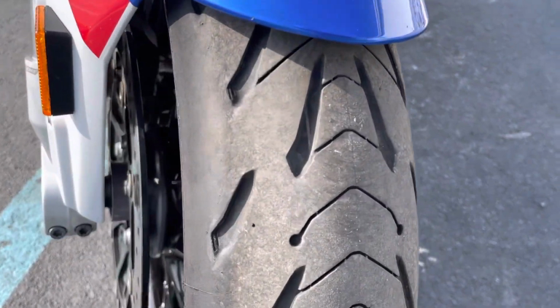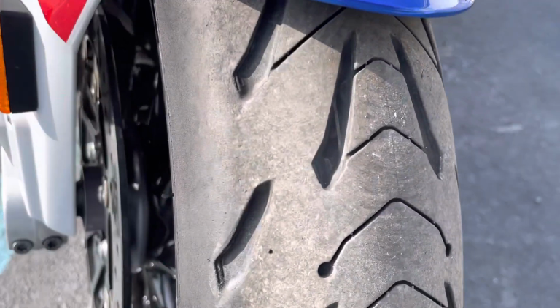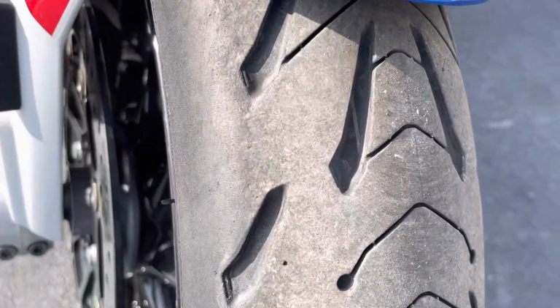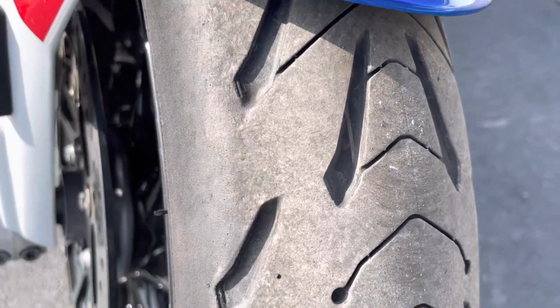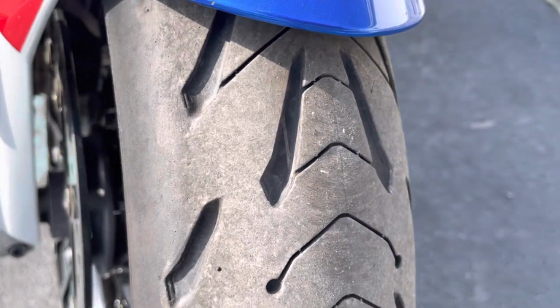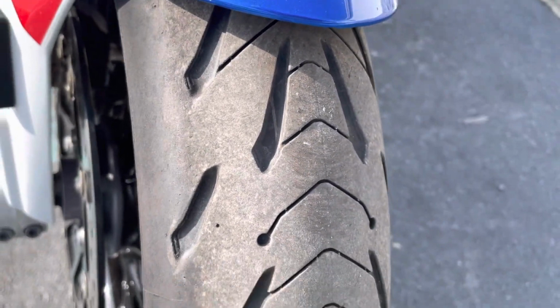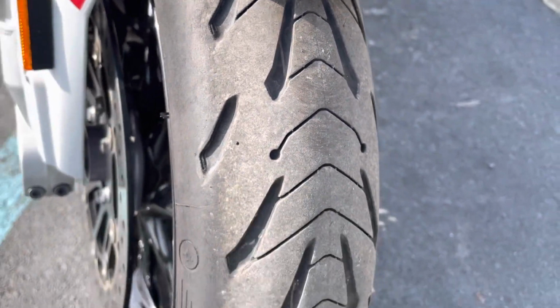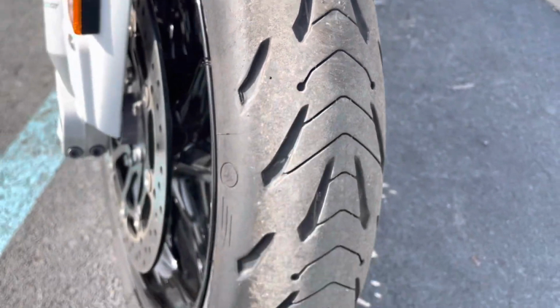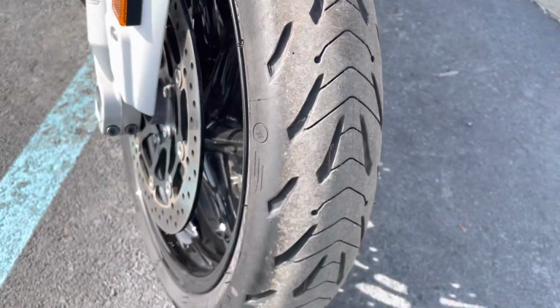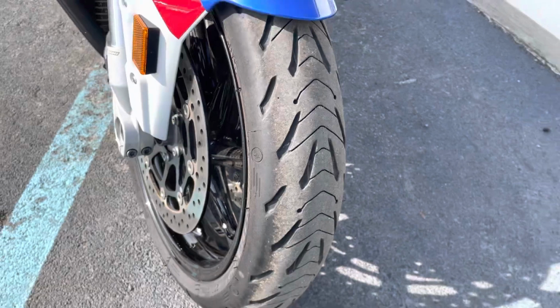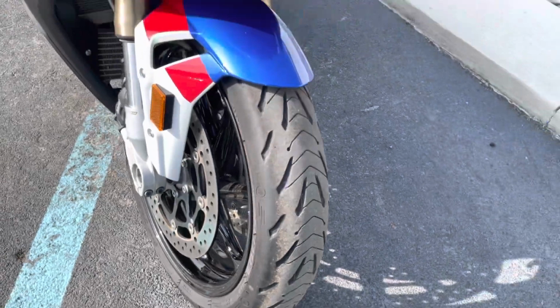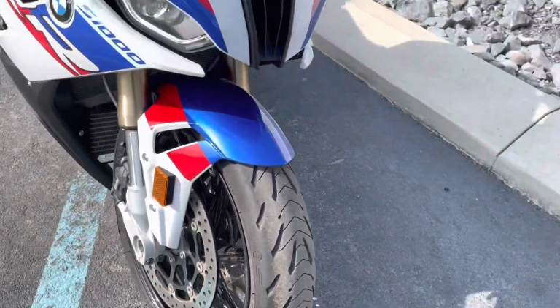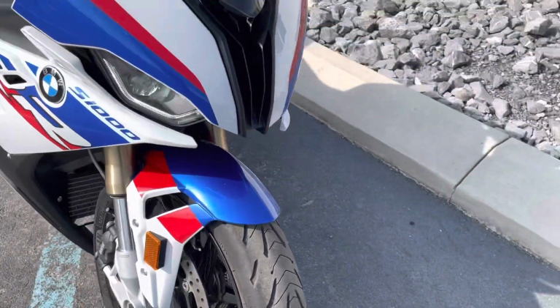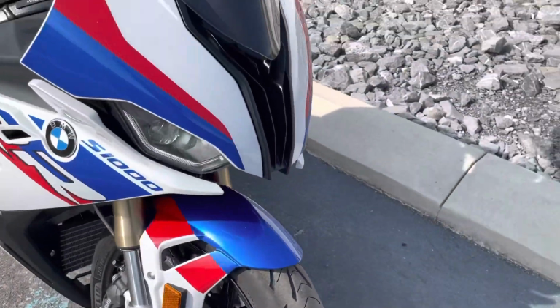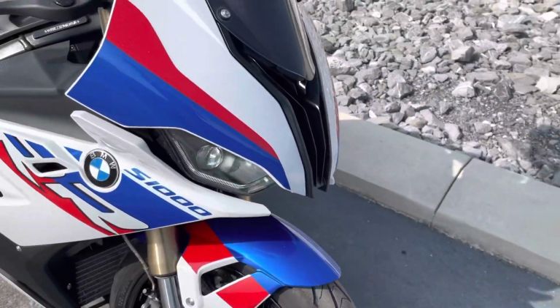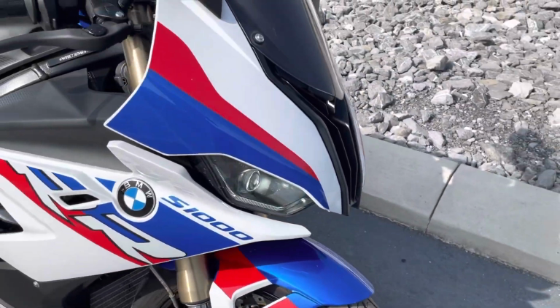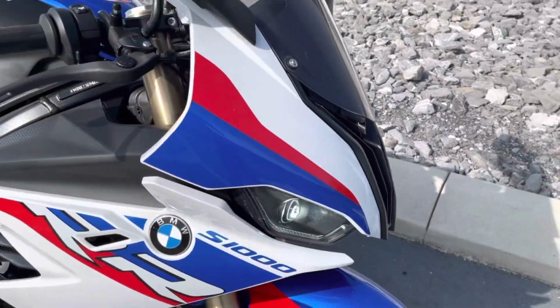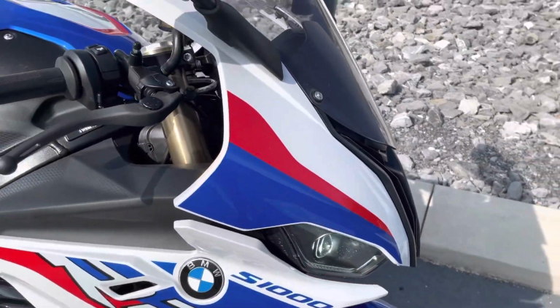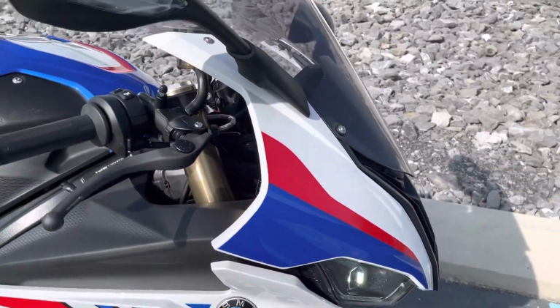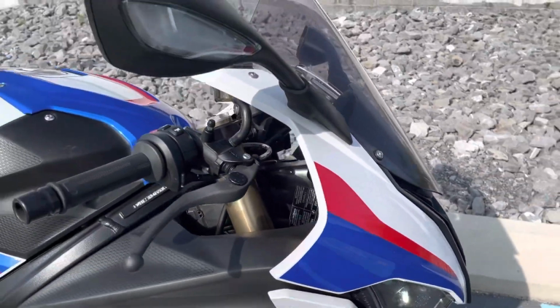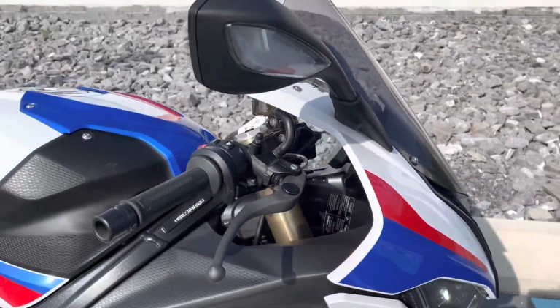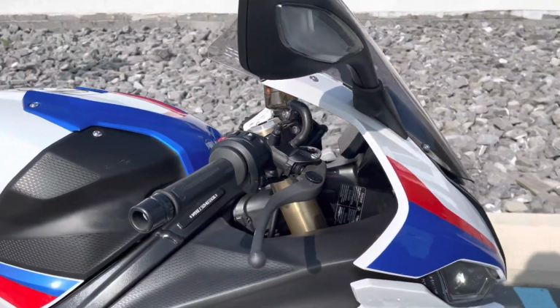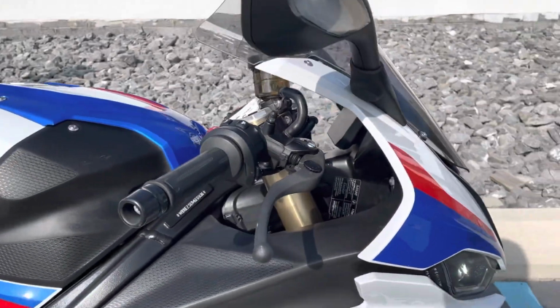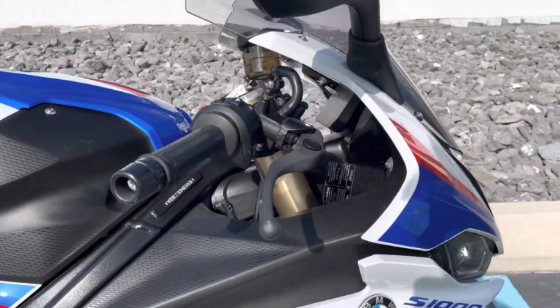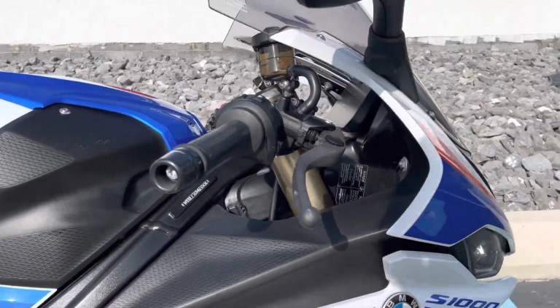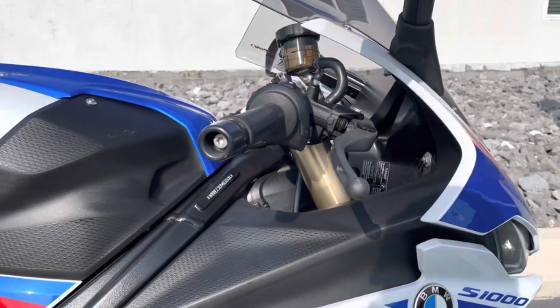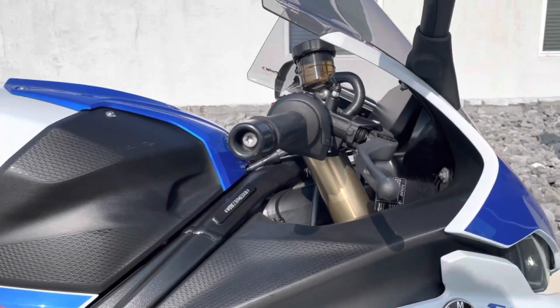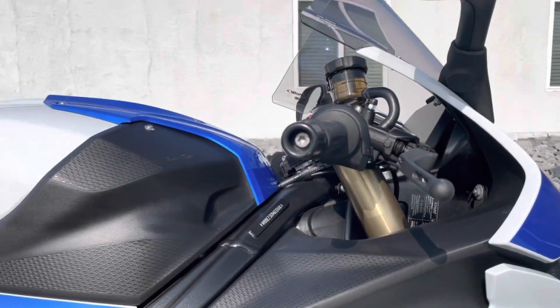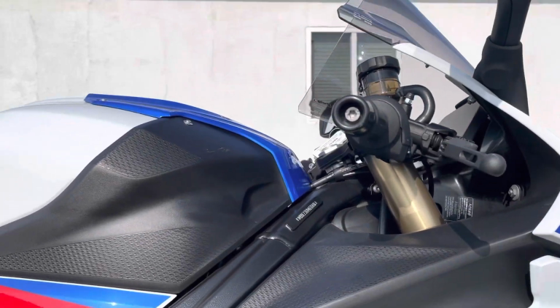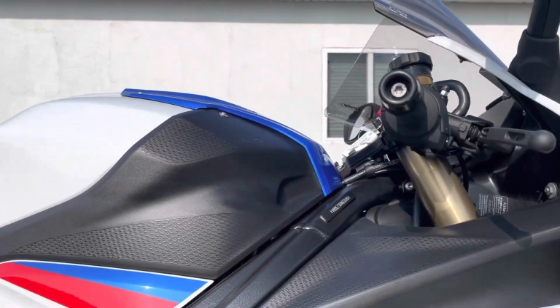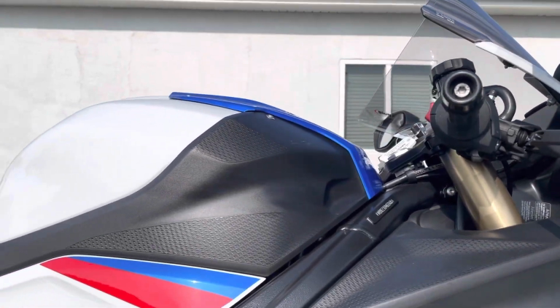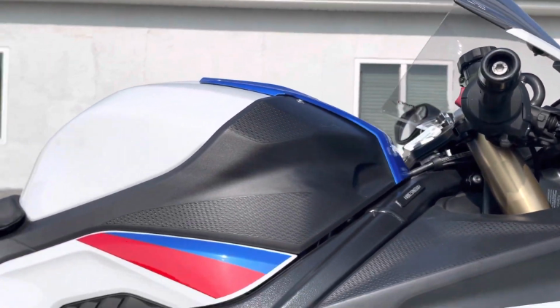The front tire is good. The right-hand side of the bike here is clean.